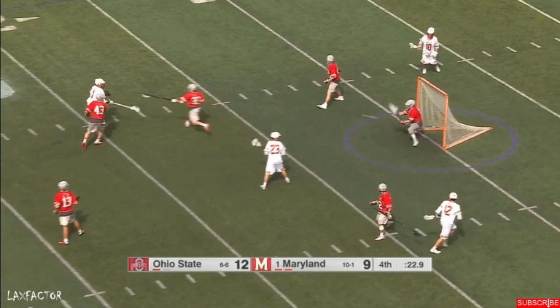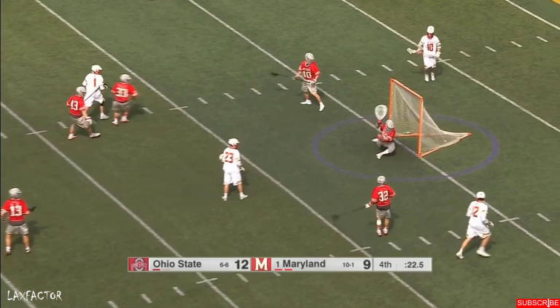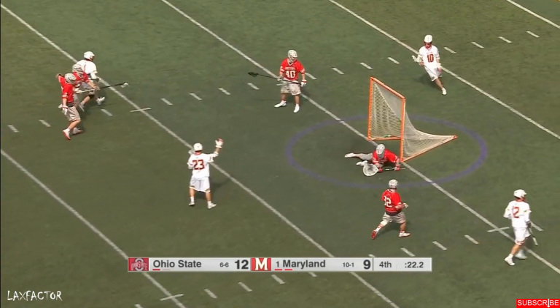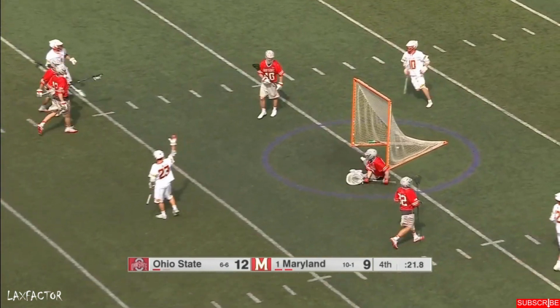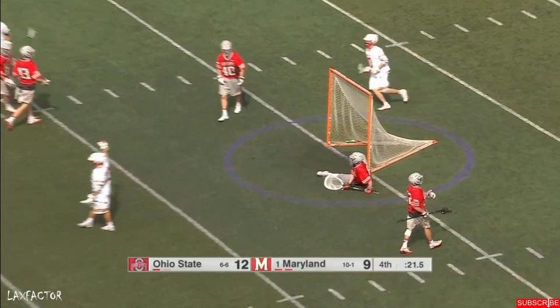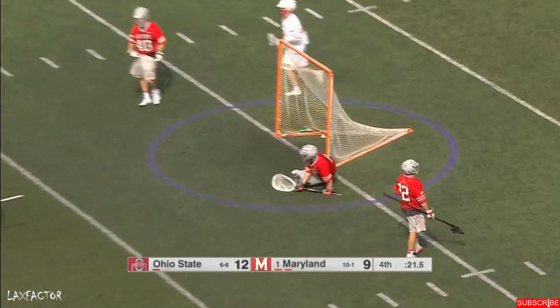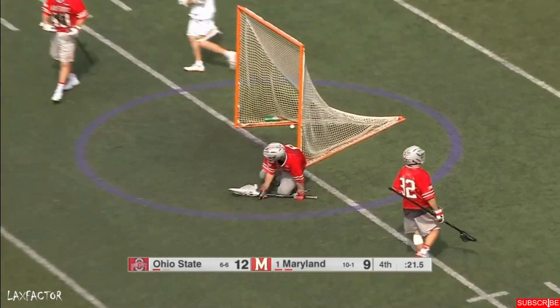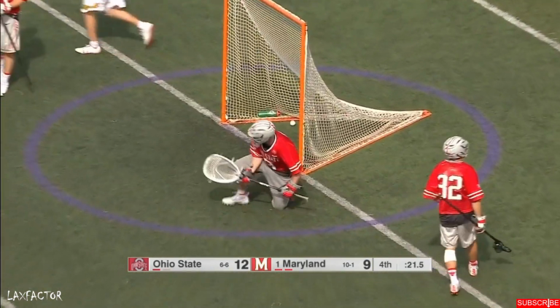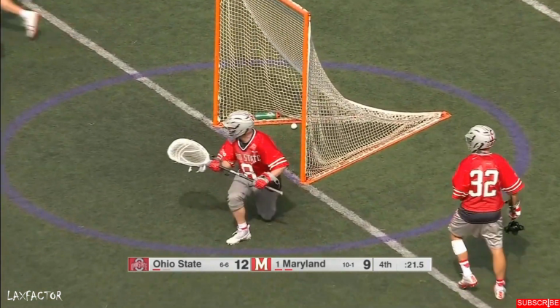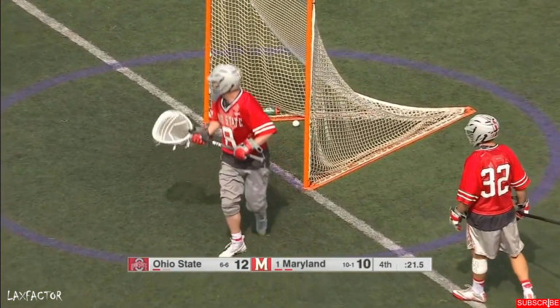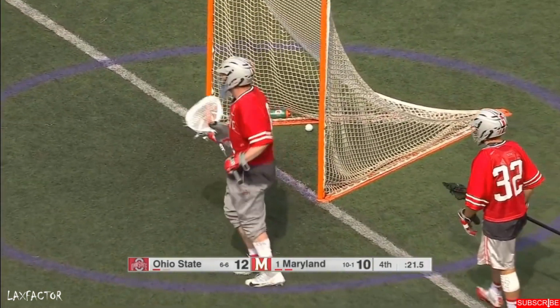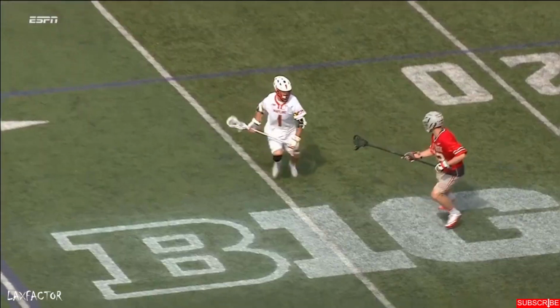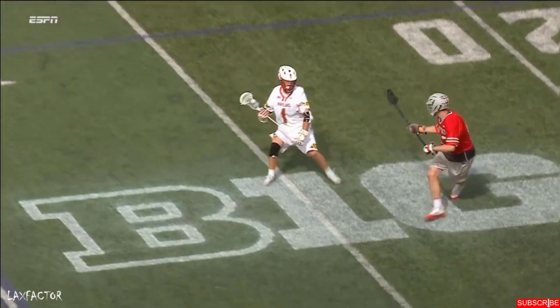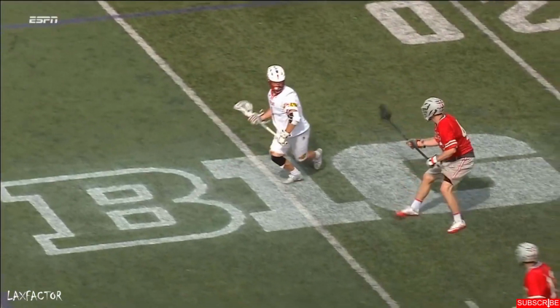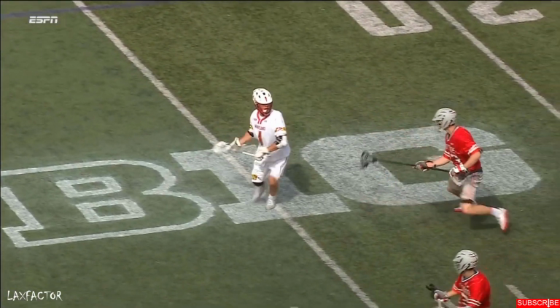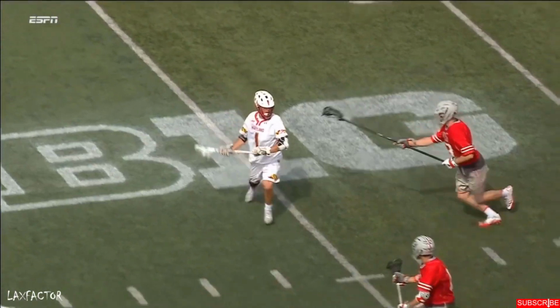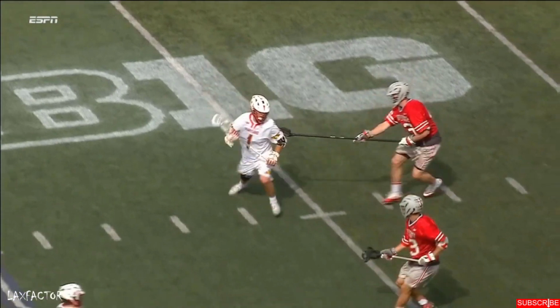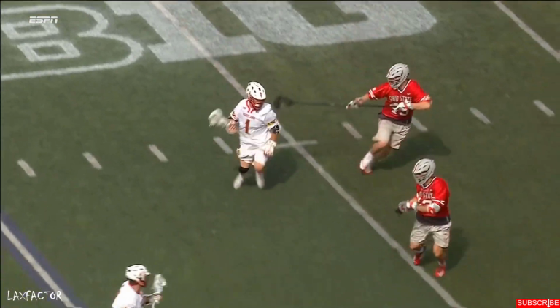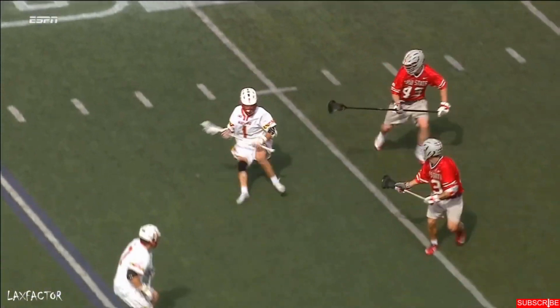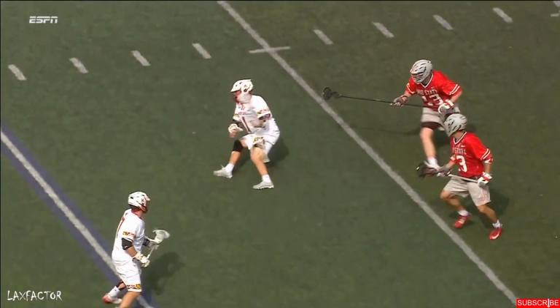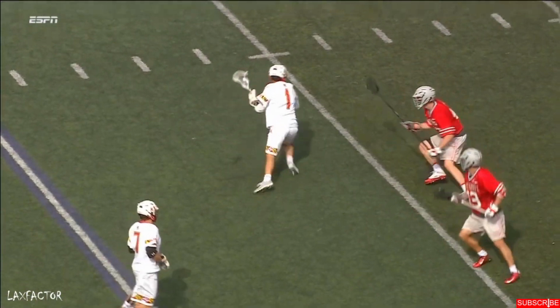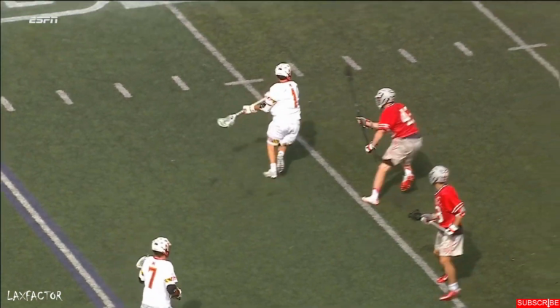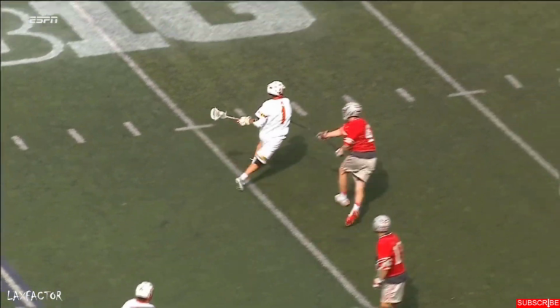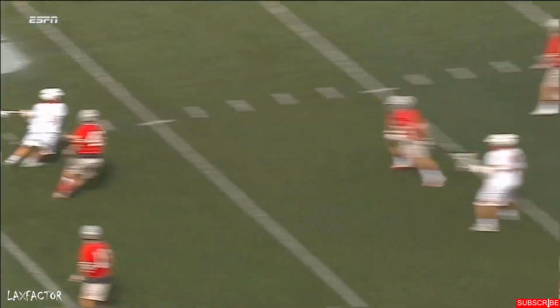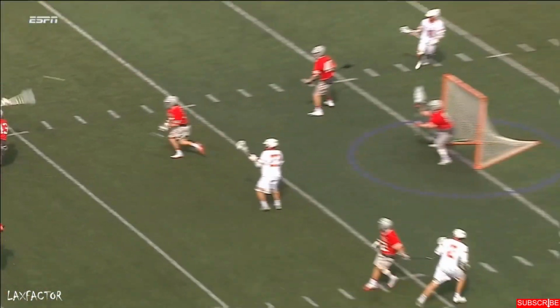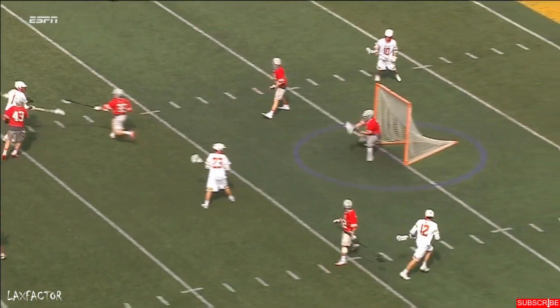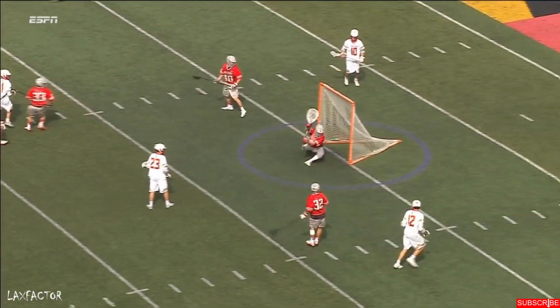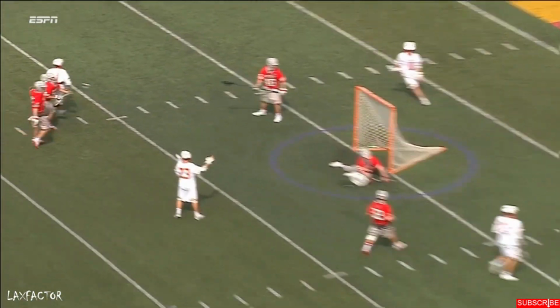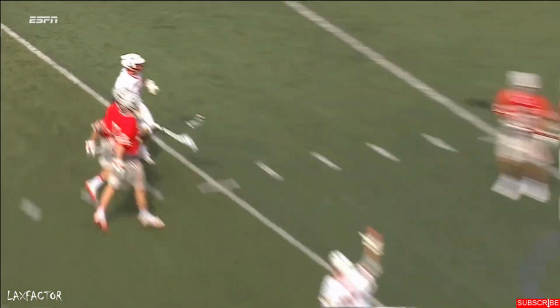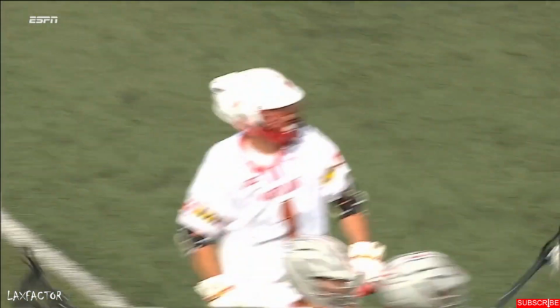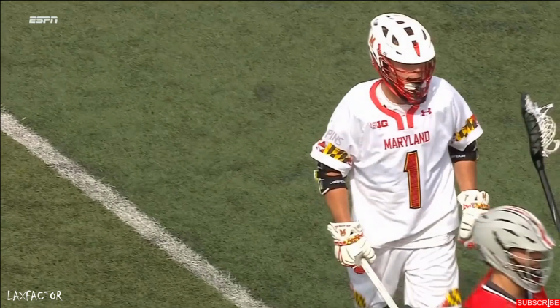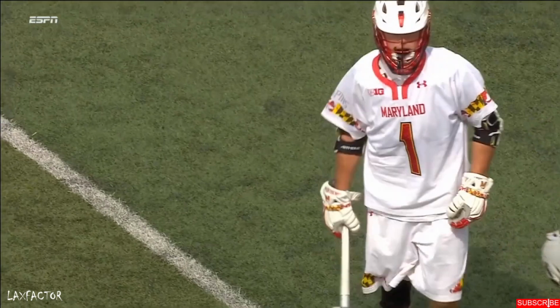Connor Kelly says hang on — 21 seconds to go. How many of his goals ping off pipes? This is a rollback to his left. He showcased the right roll, the left roll.